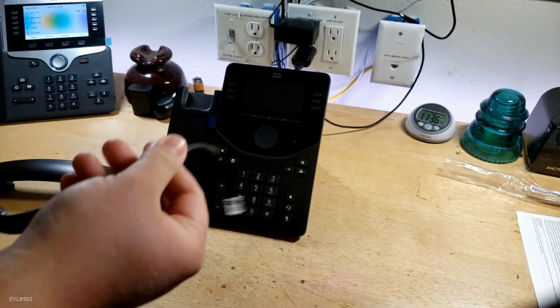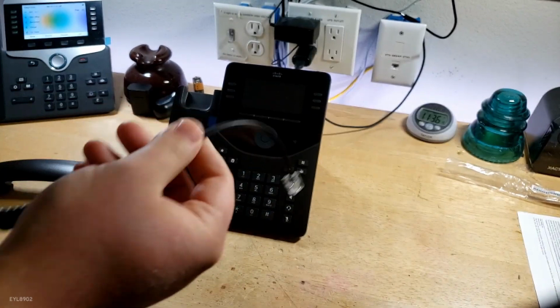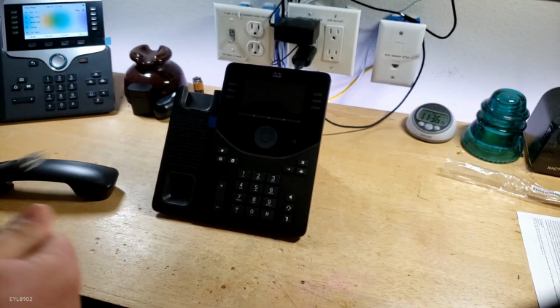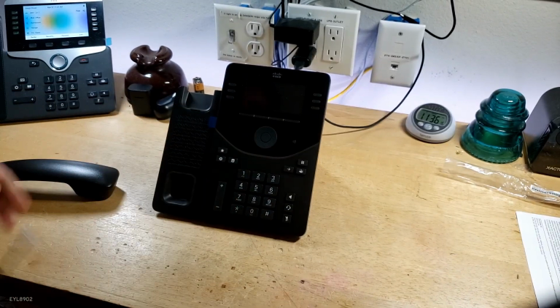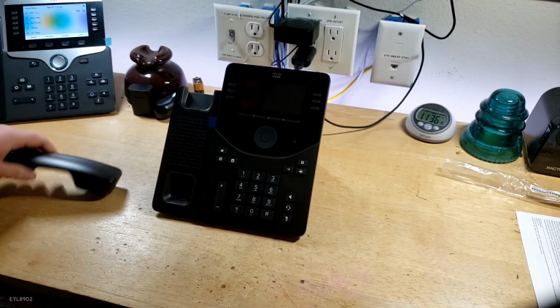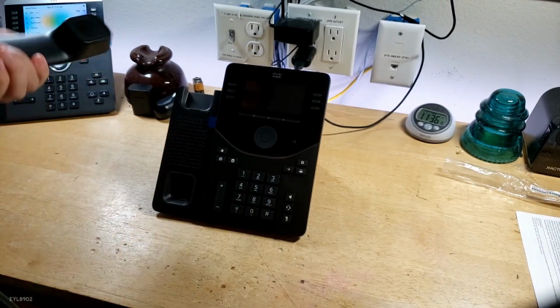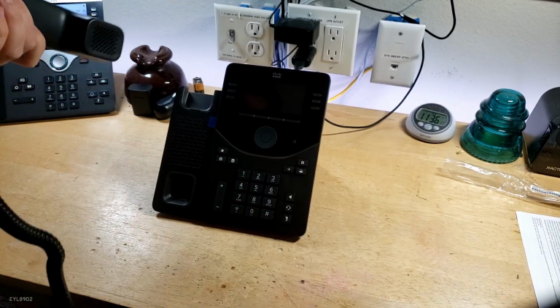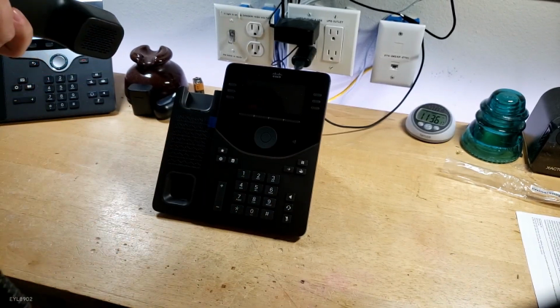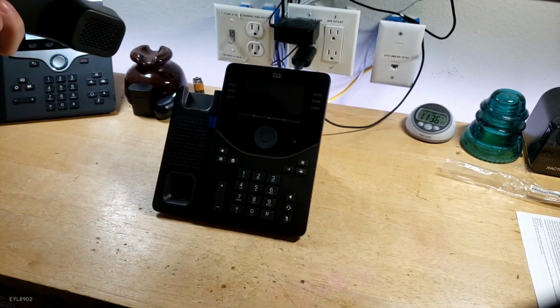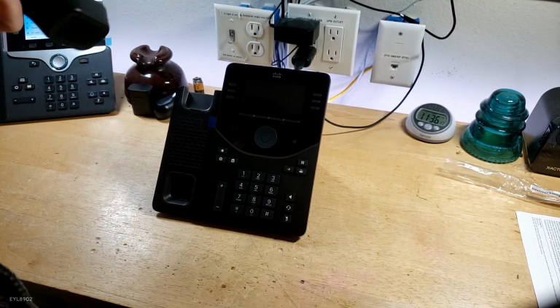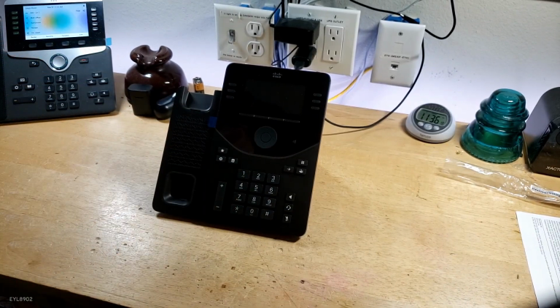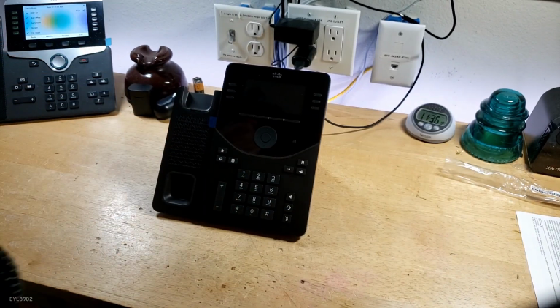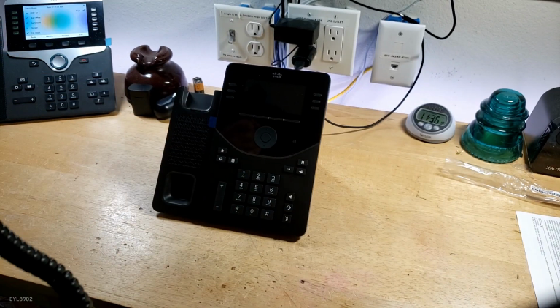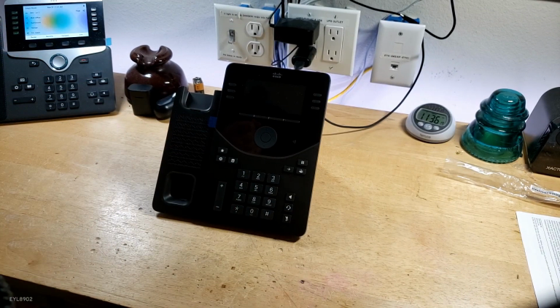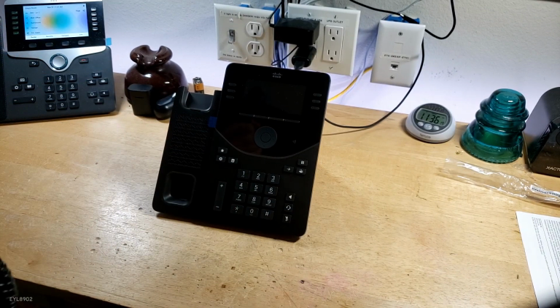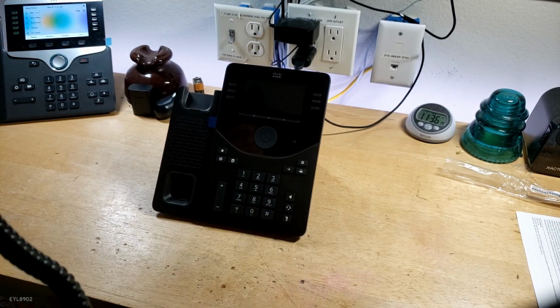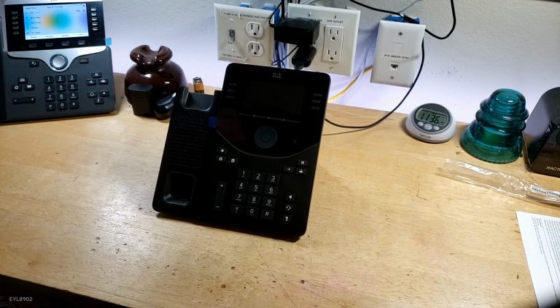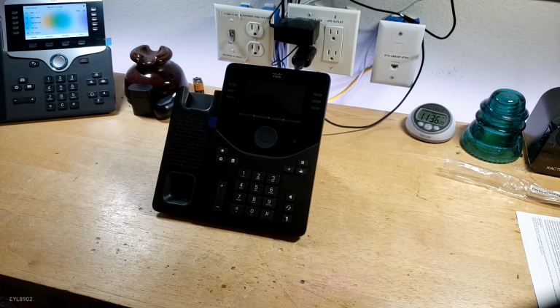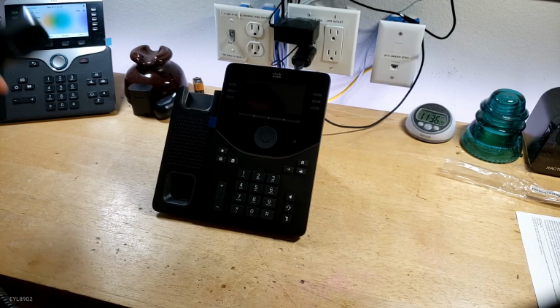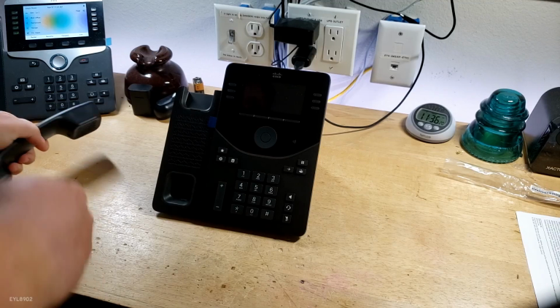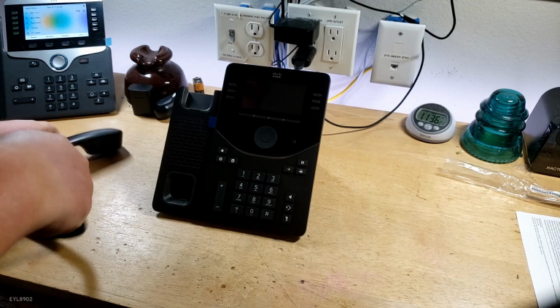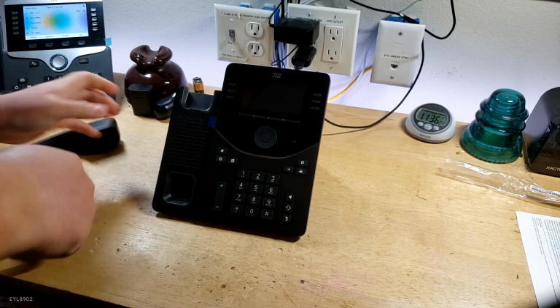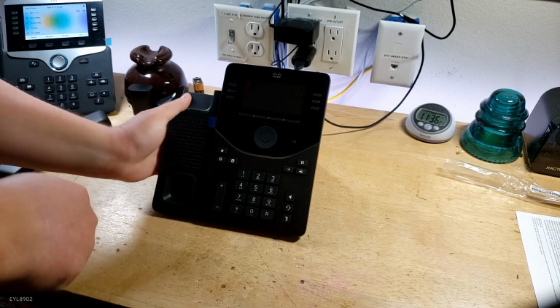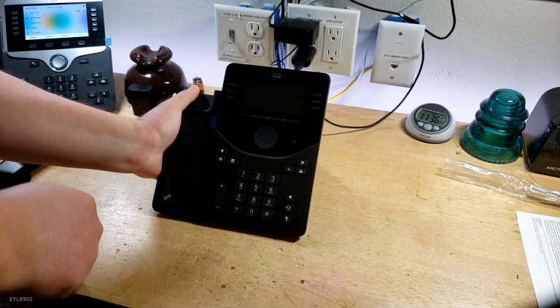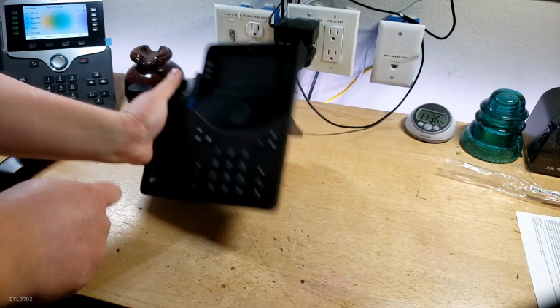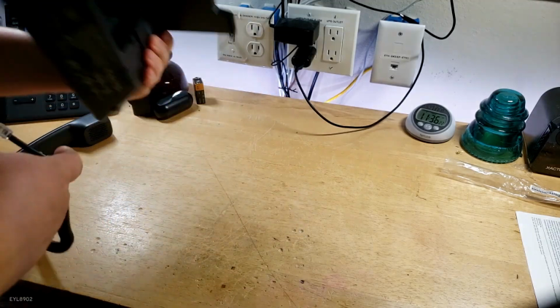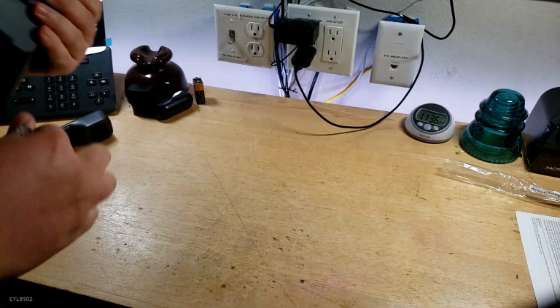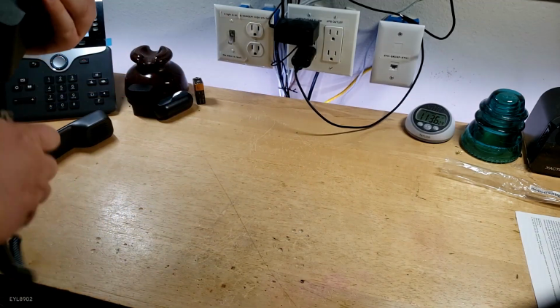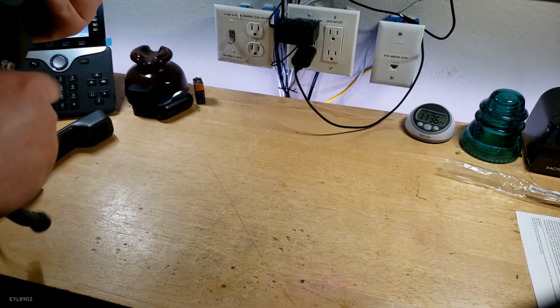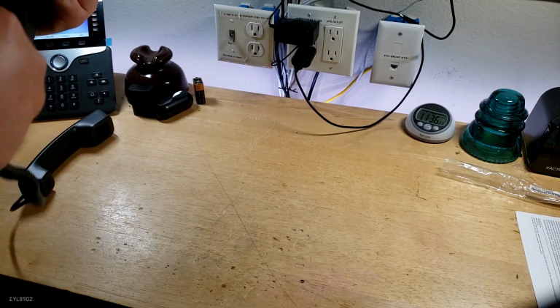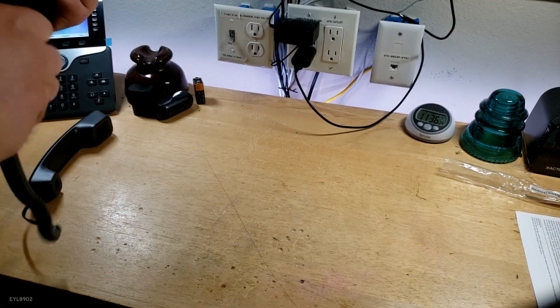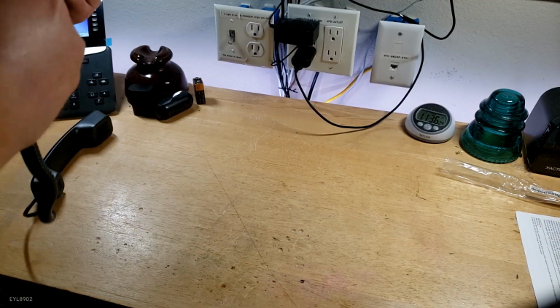Here's the handset cord — we're going to plug it in. And this does take PoE, so no need for an external power supply. The power supply is separate — you've got to buy it separately.